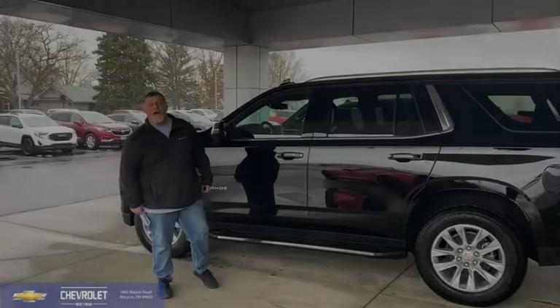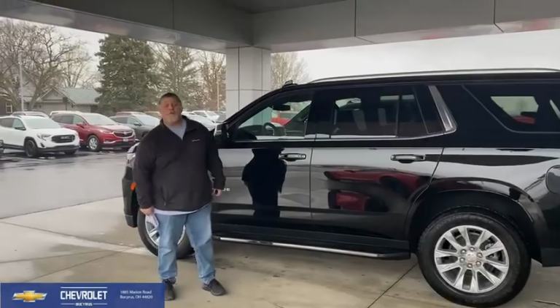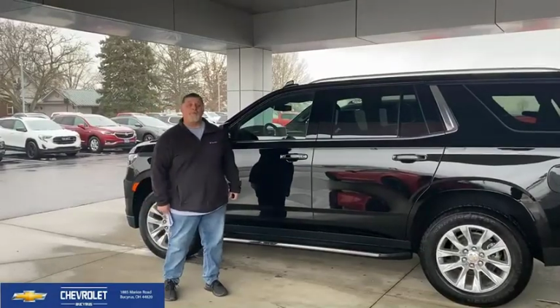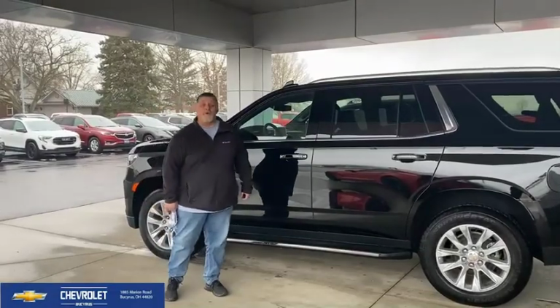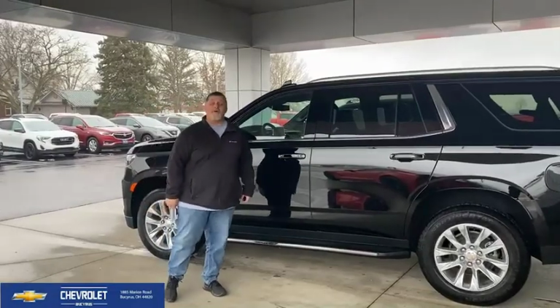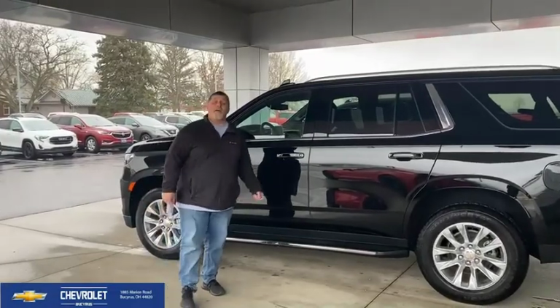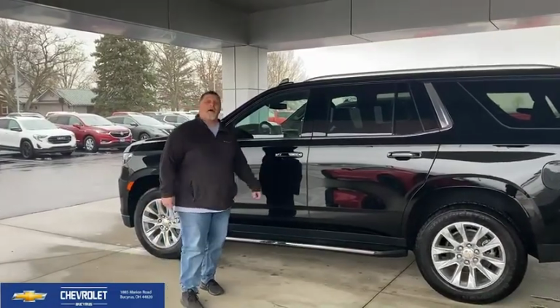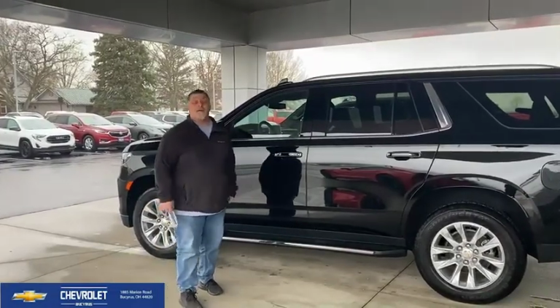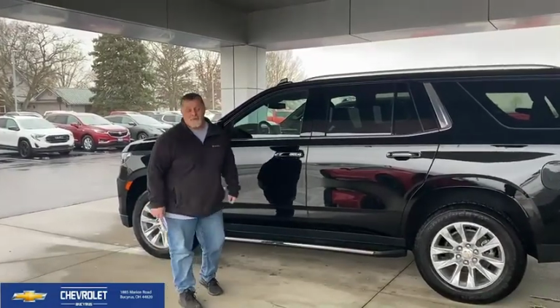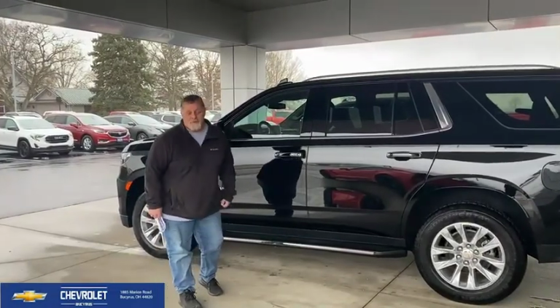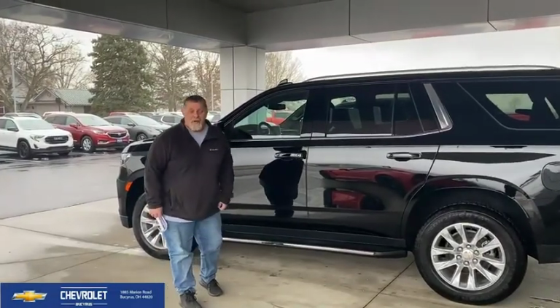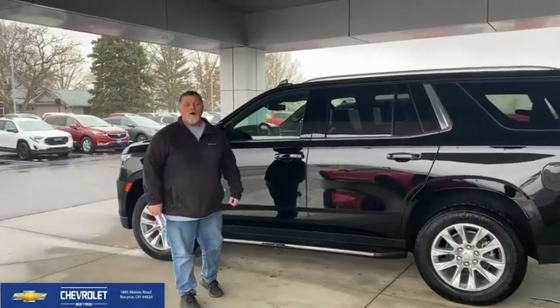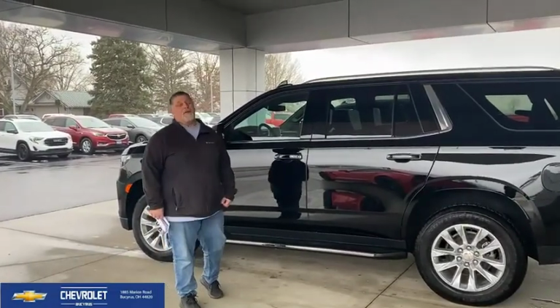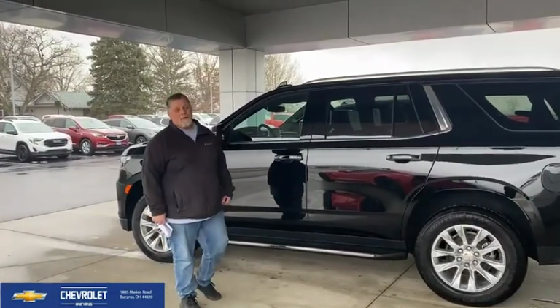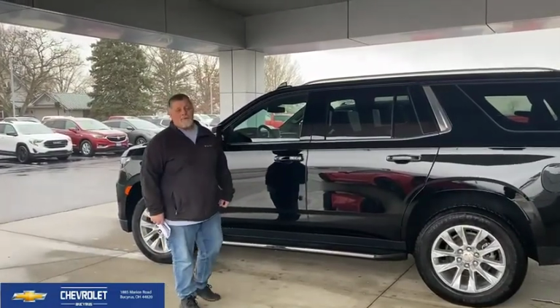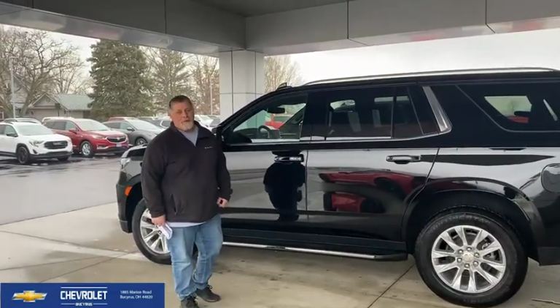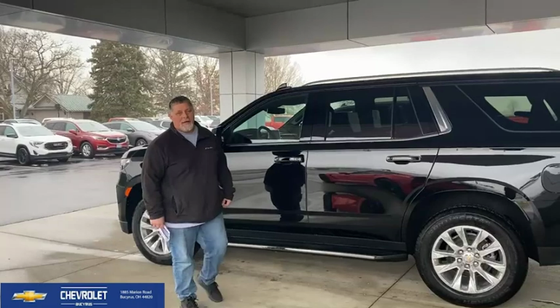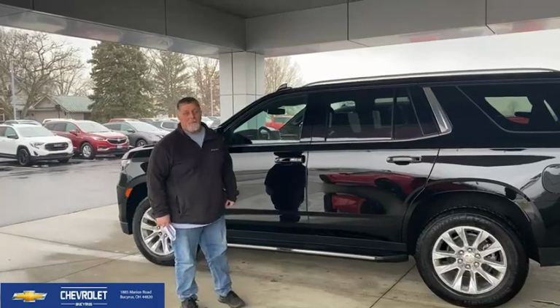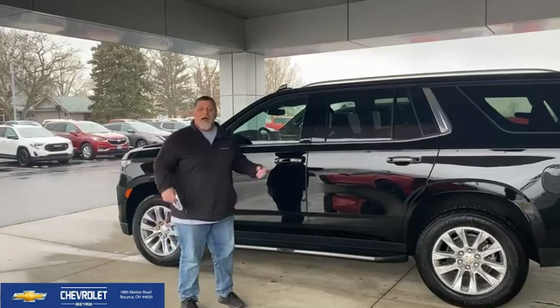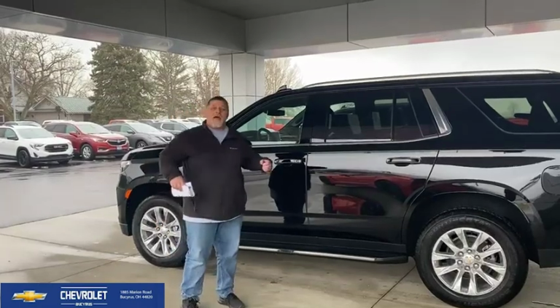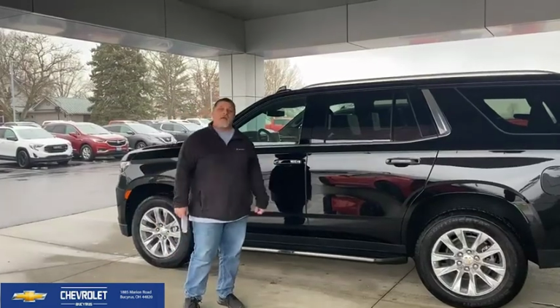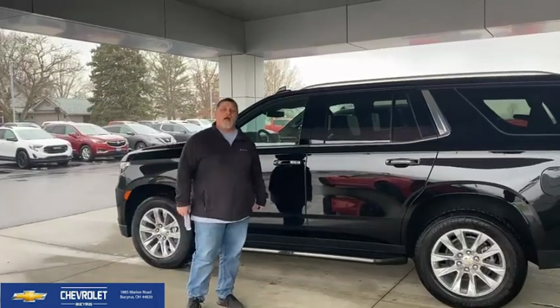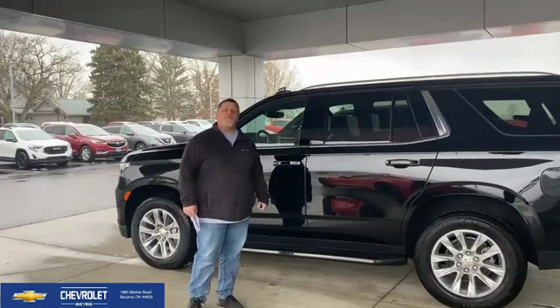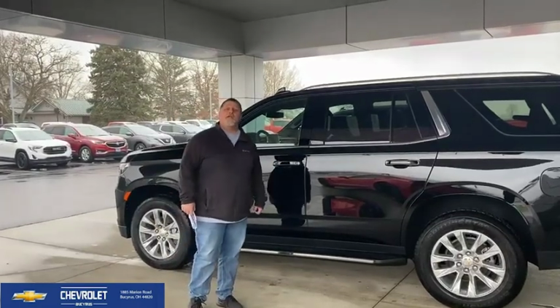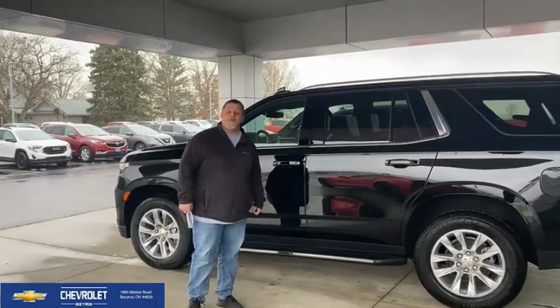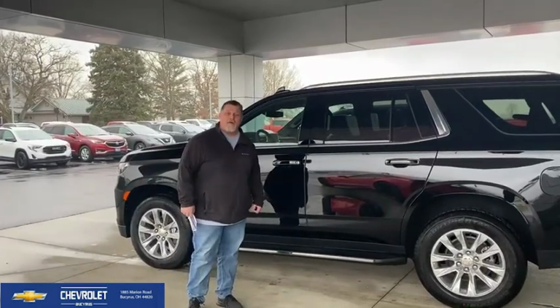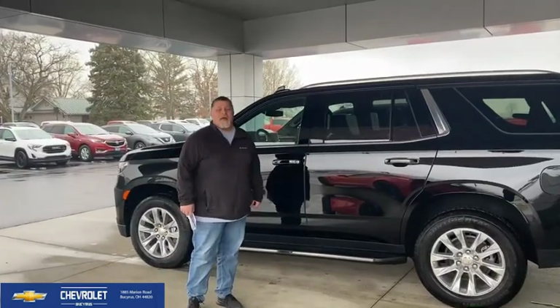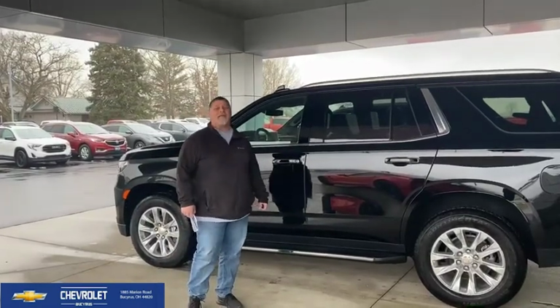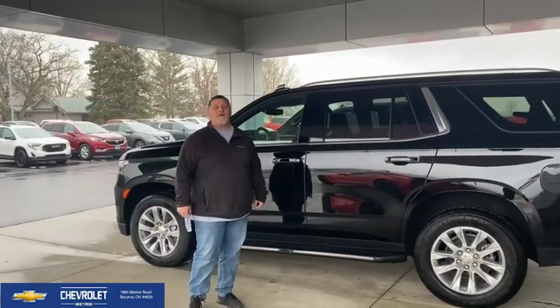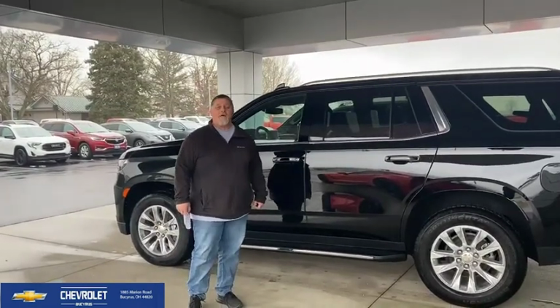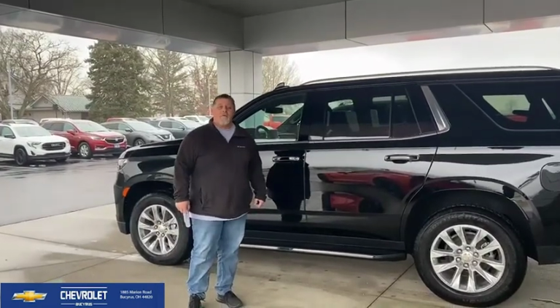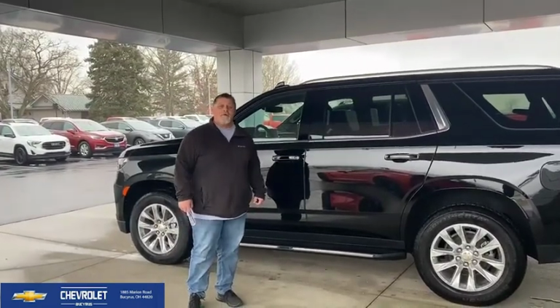Hey, it's Will from the Morning Show here on Iconic Rock Q98.27, online as well at www.qbl.com, hanging out here at the Chevrolet of Bucyrus, 1885 Marion Road.